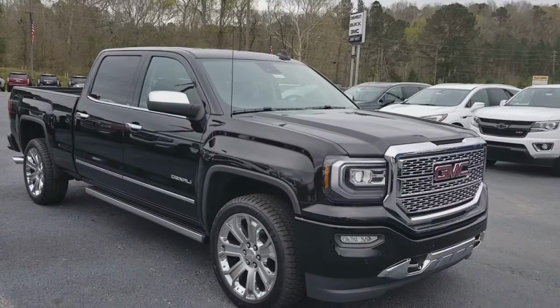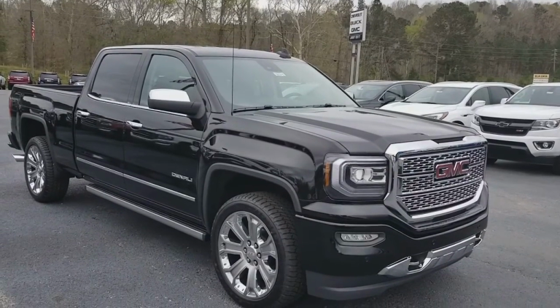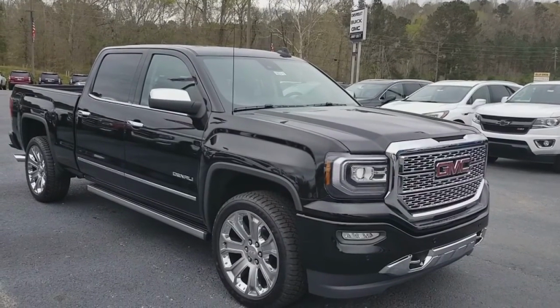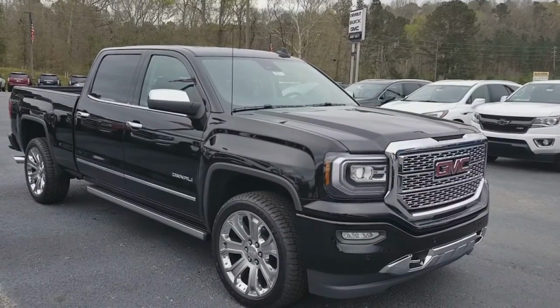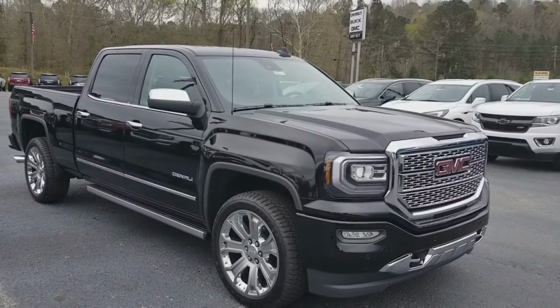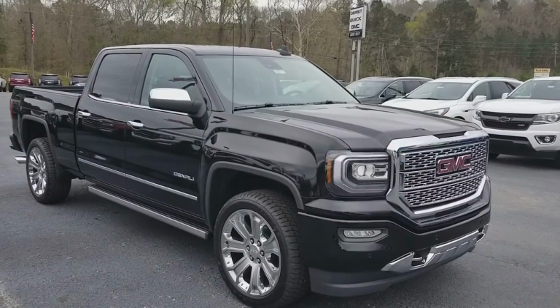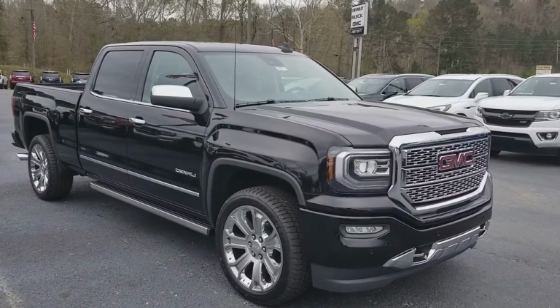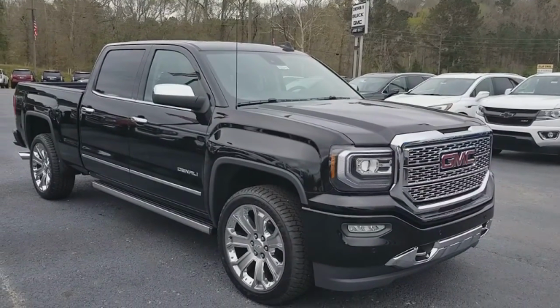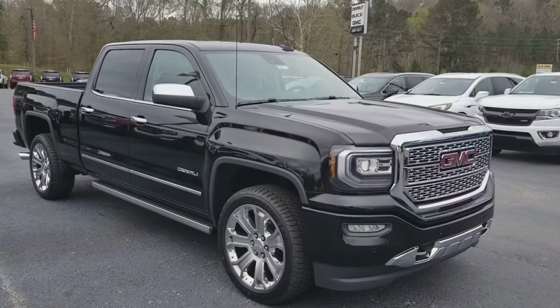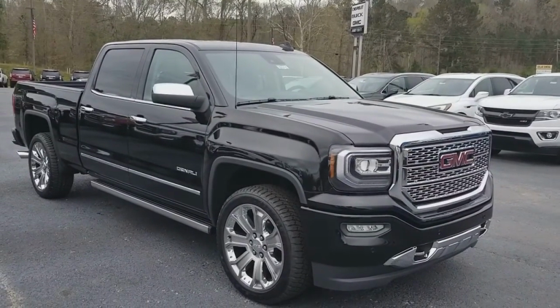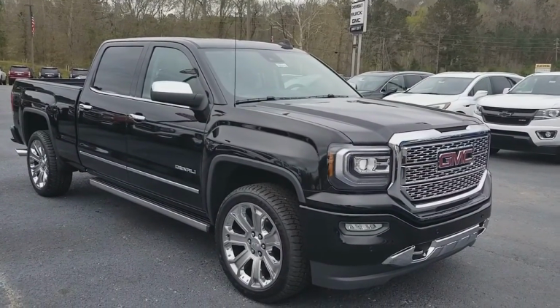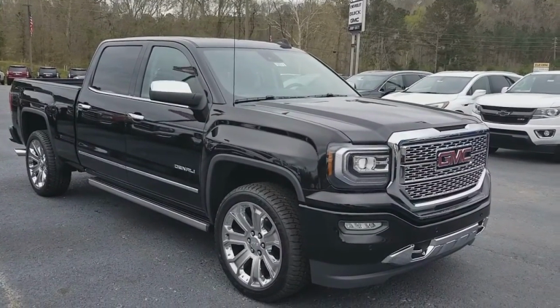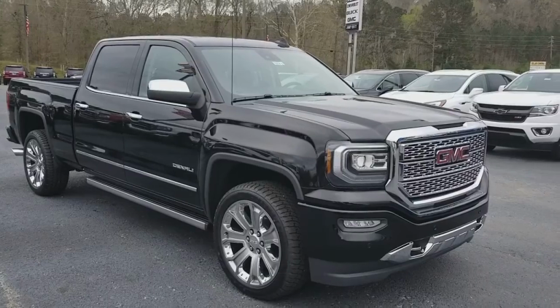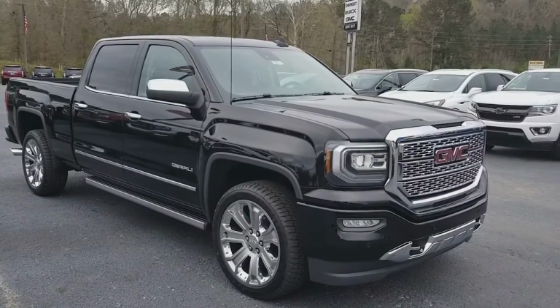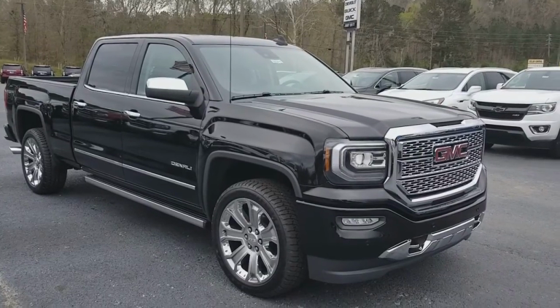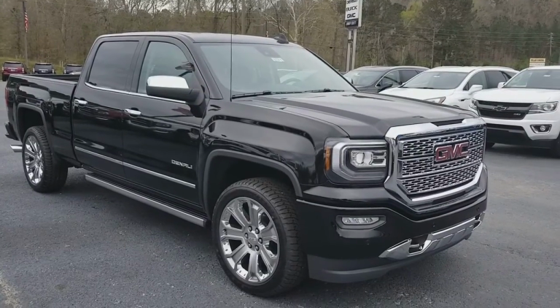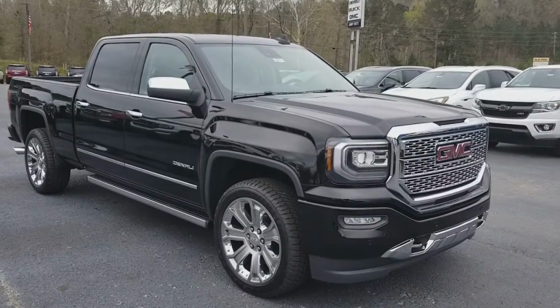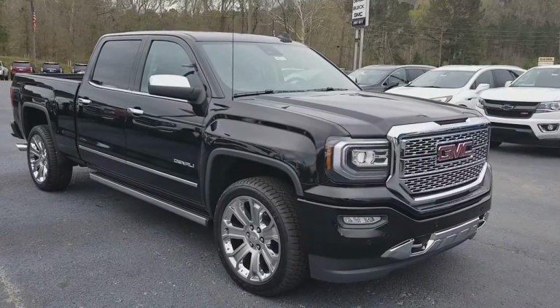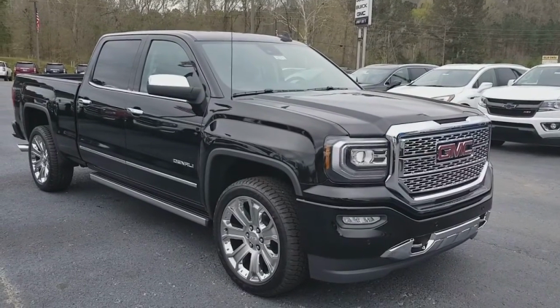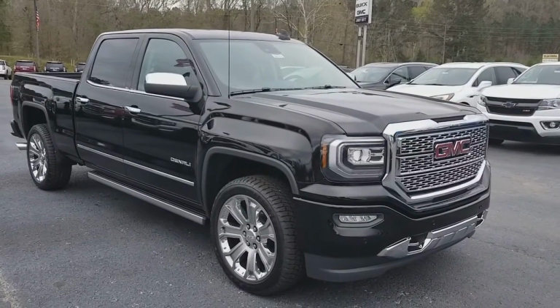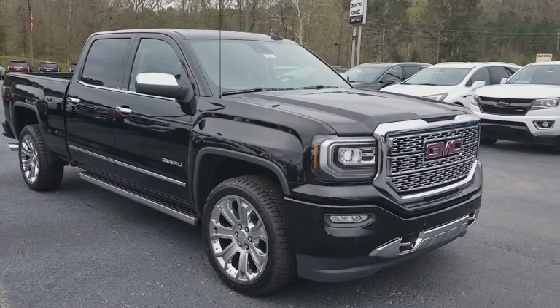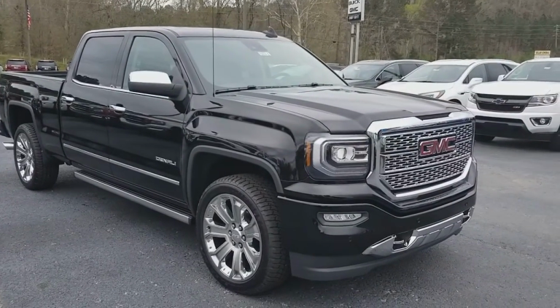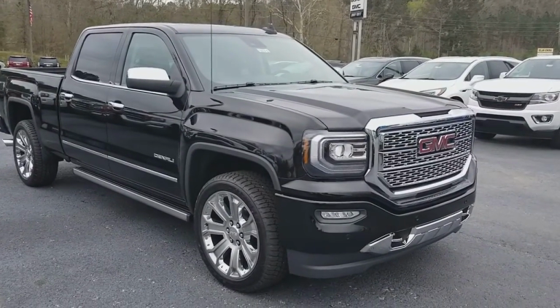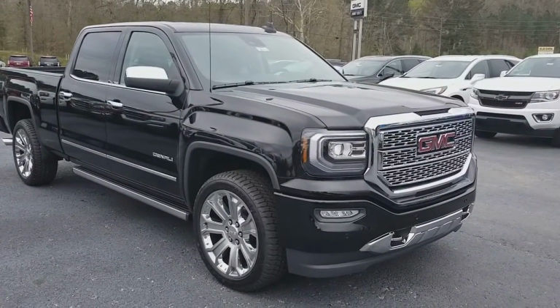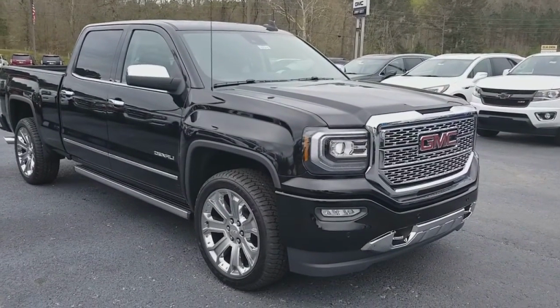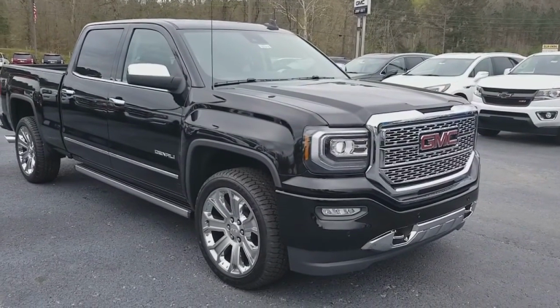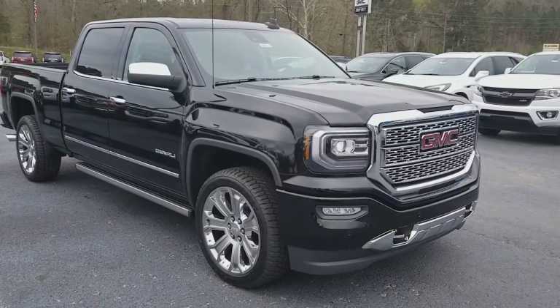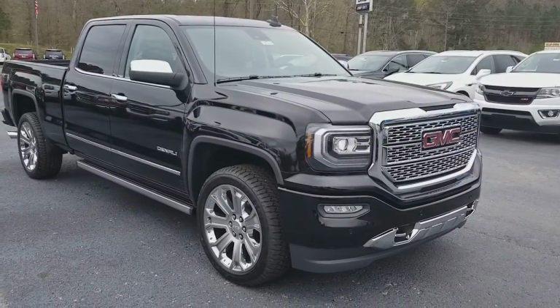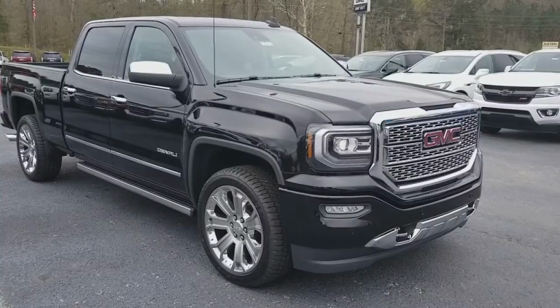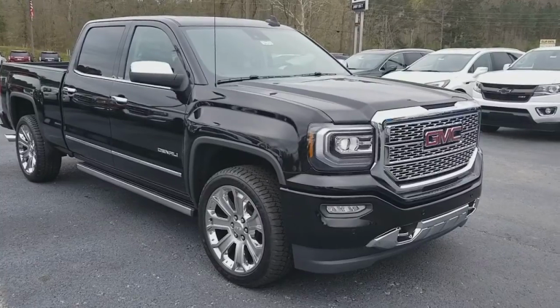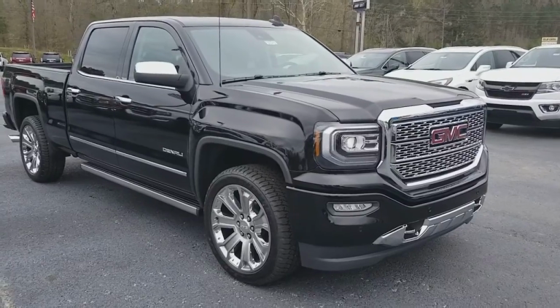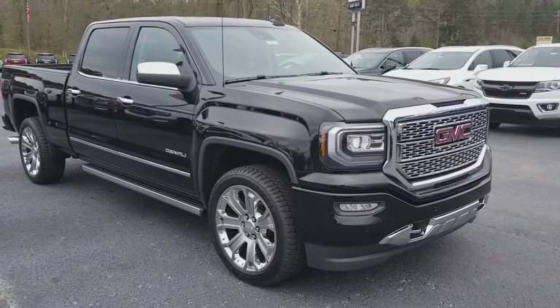Morning James. It is a cold and windy day here at Jimmy Britt Chevrolet. My name's Aaron. I just wanted to give you a quick walk-around video of the truck you picked out on our website.